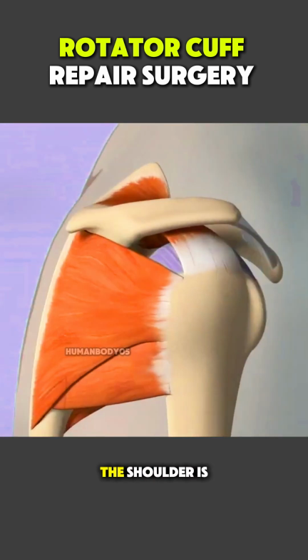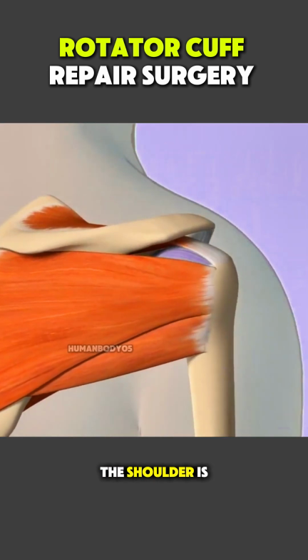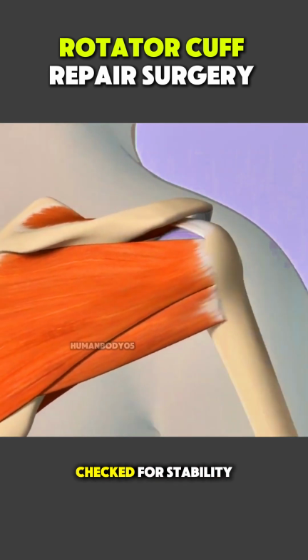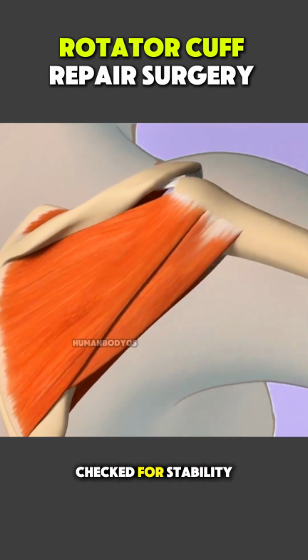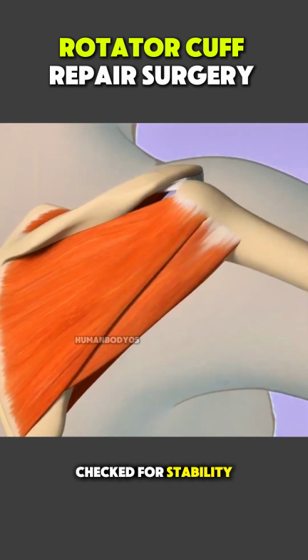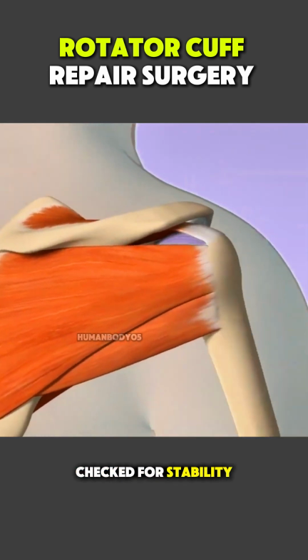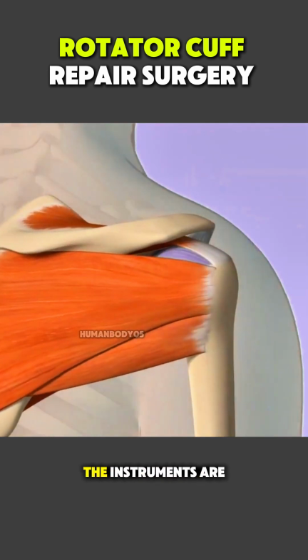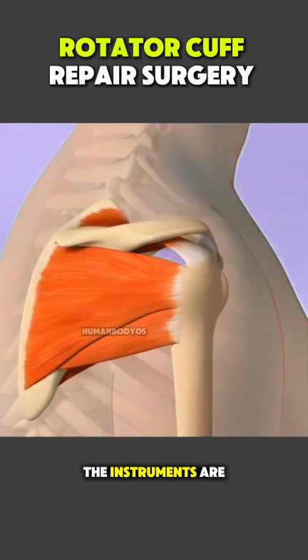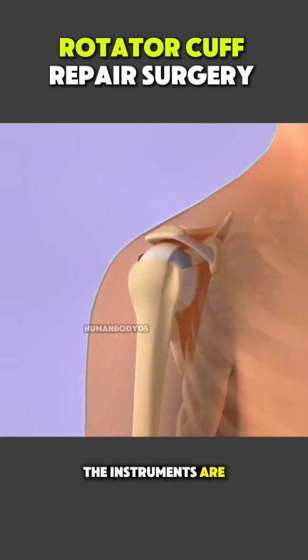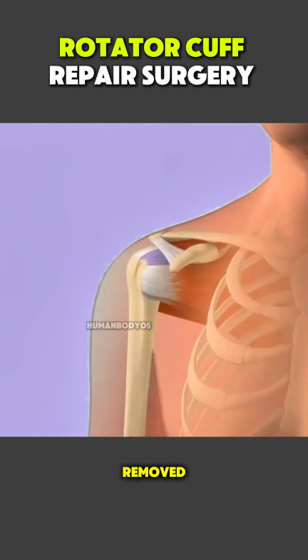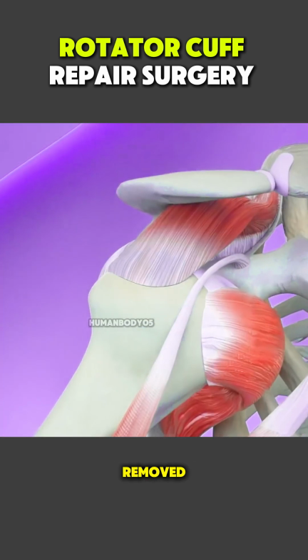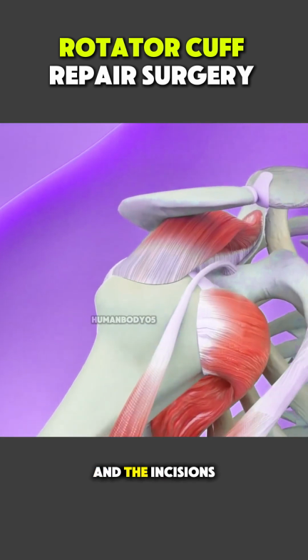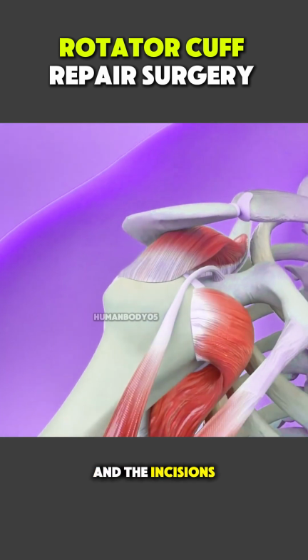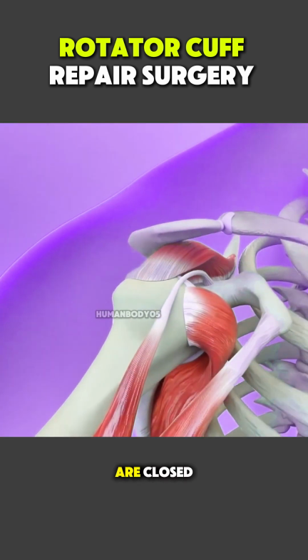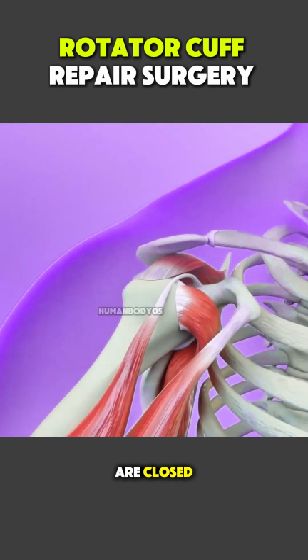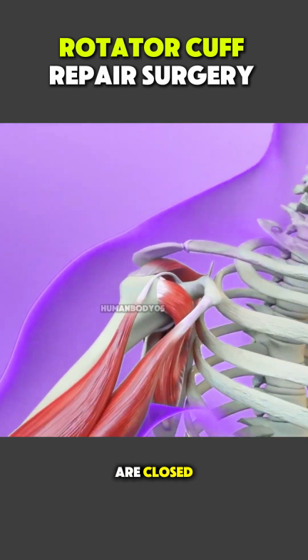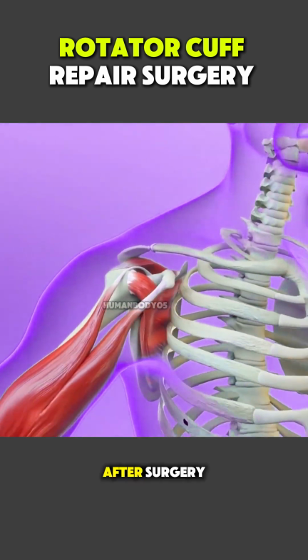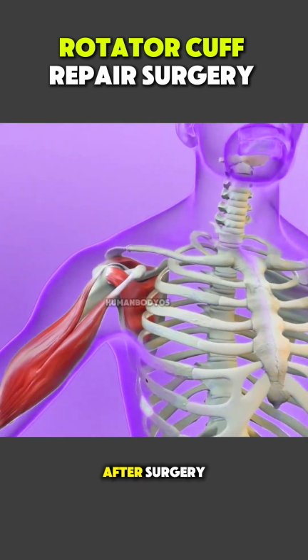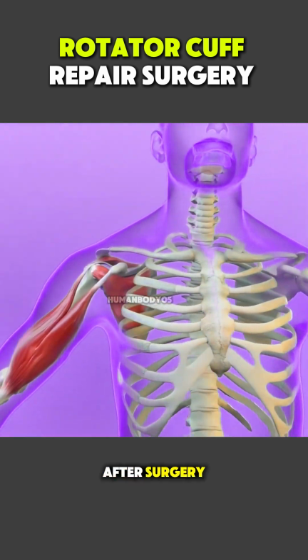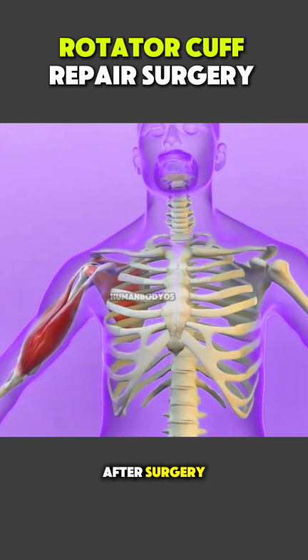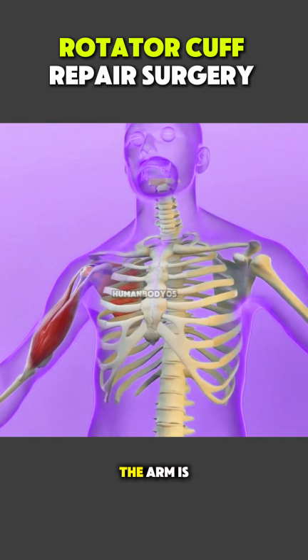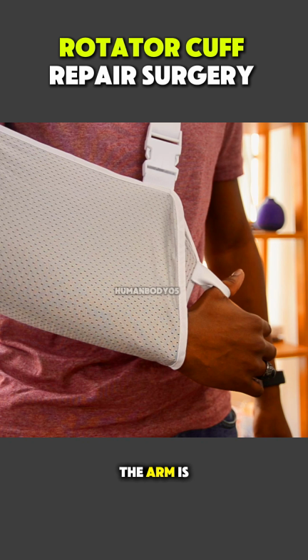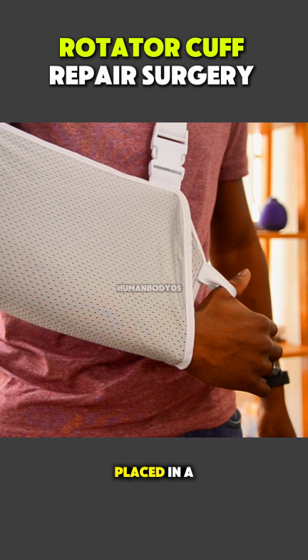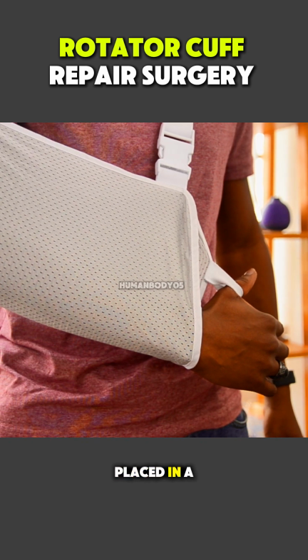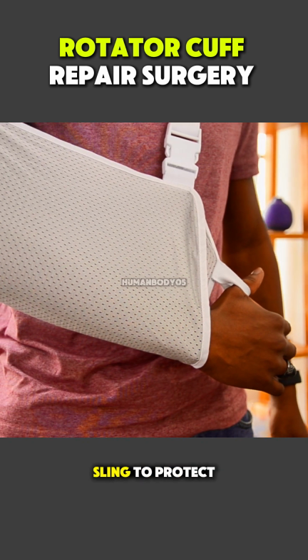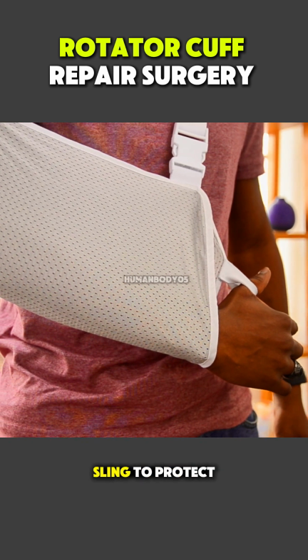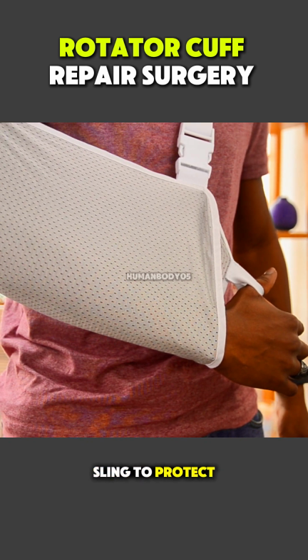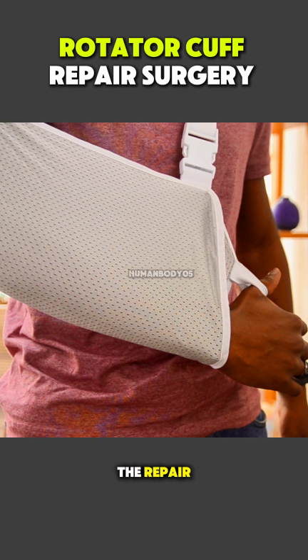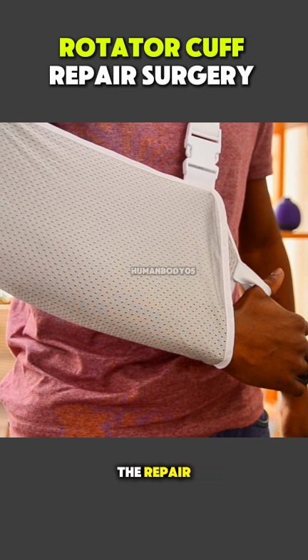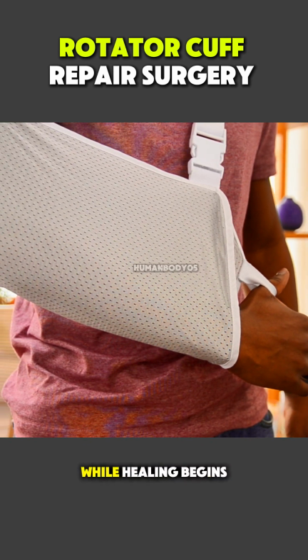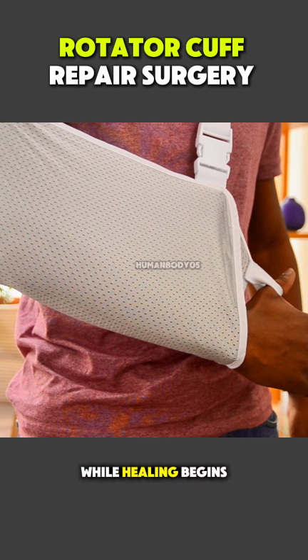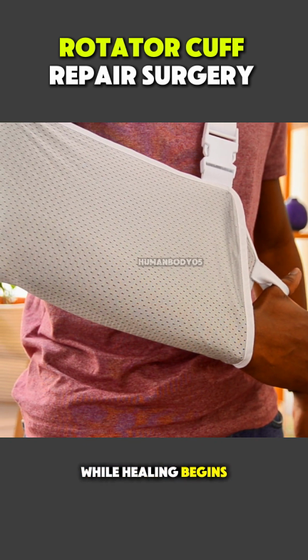the shoulder is checked for stability, the instruments are removed, and the incisions are closed. After surgery, the arm is placed in a sling to protect the repair while healing begins.